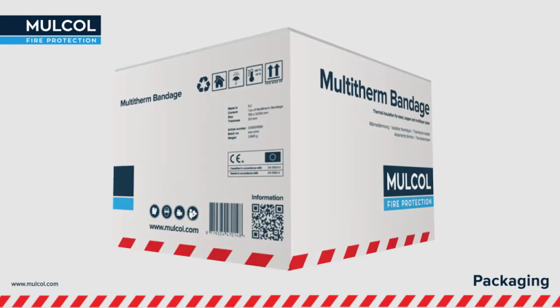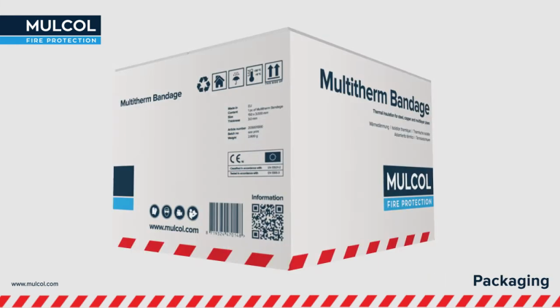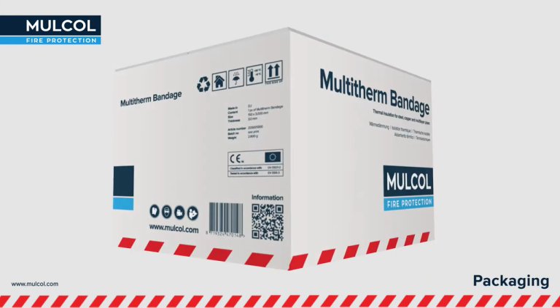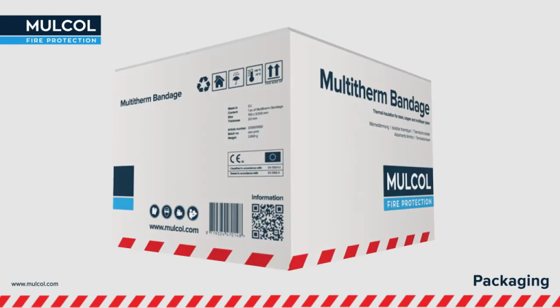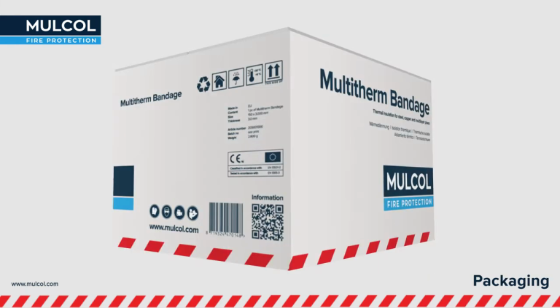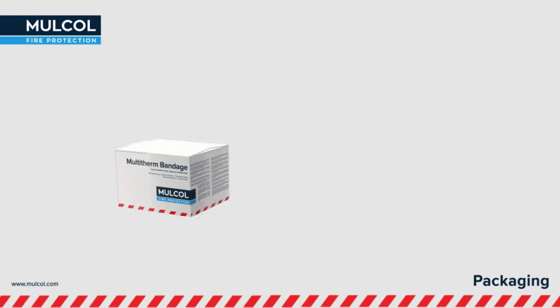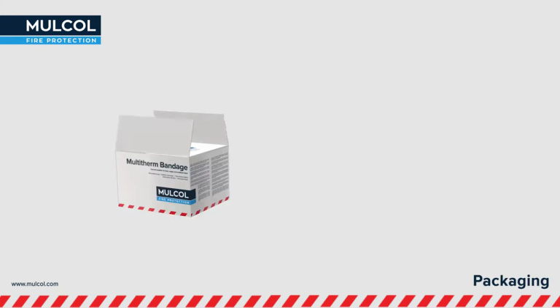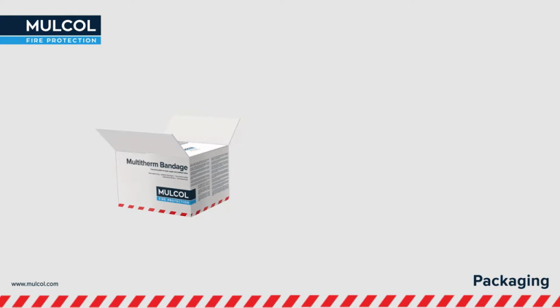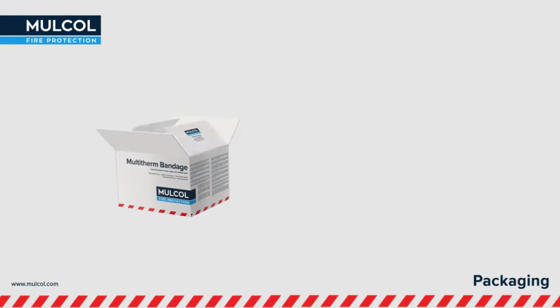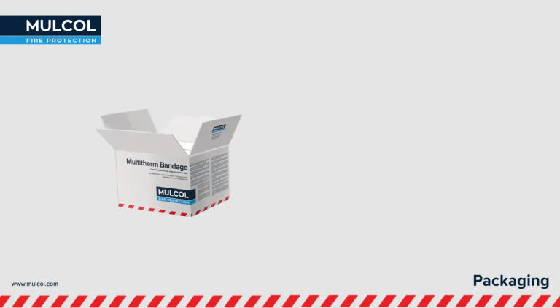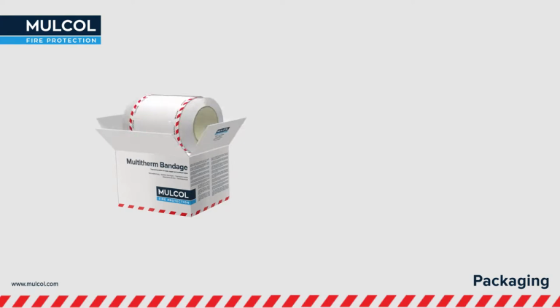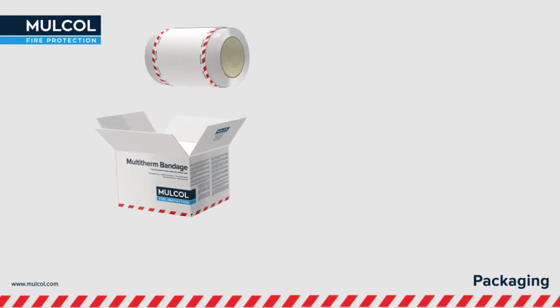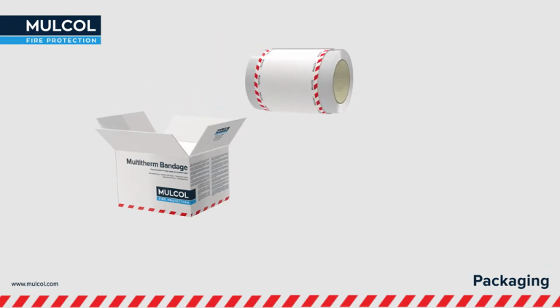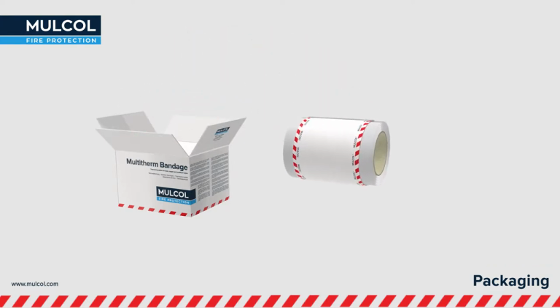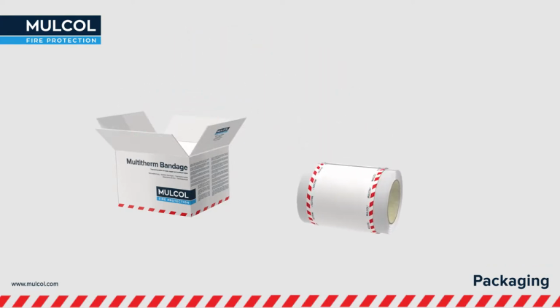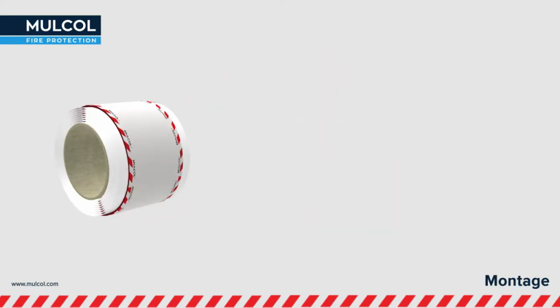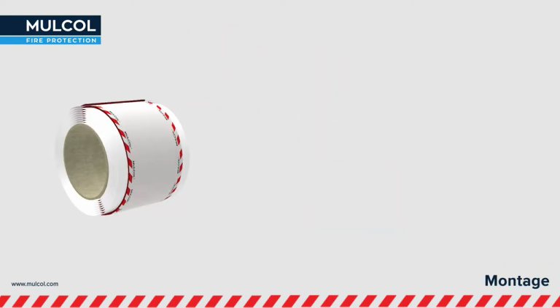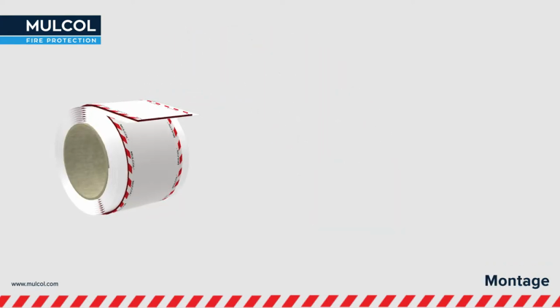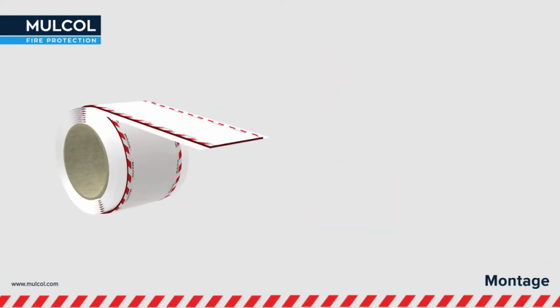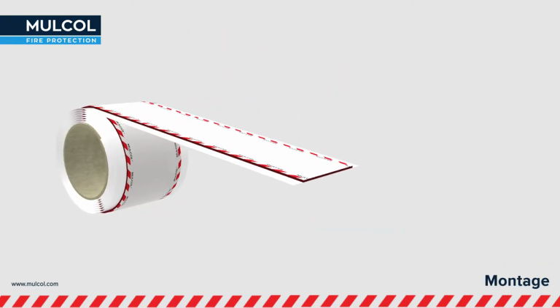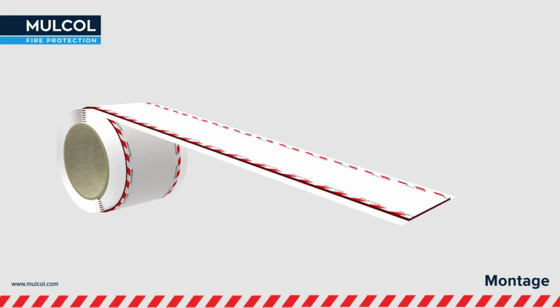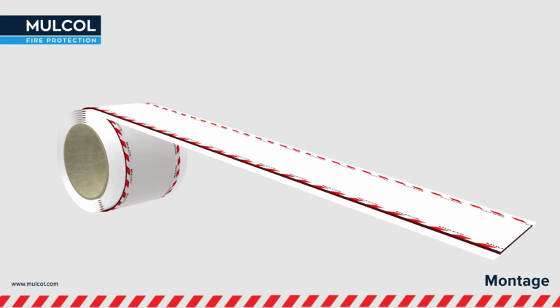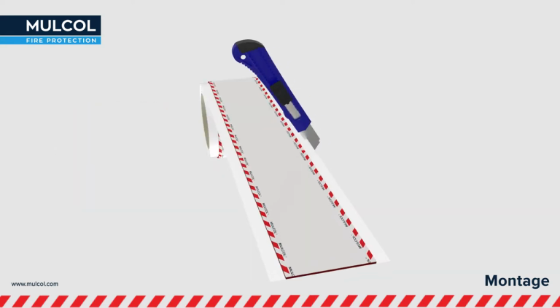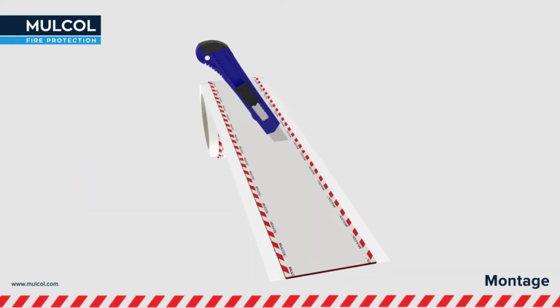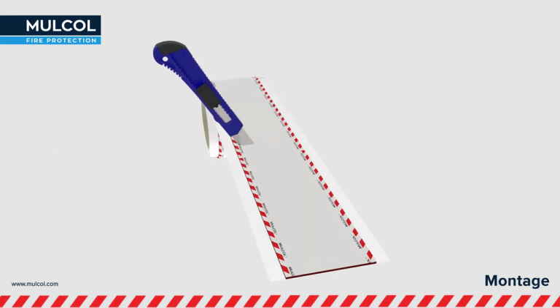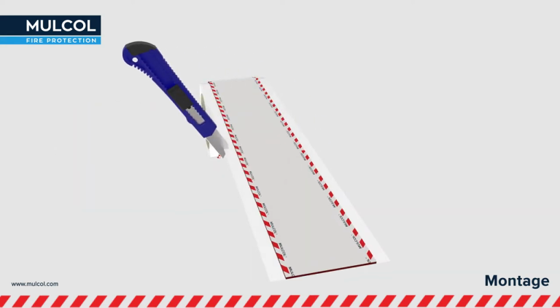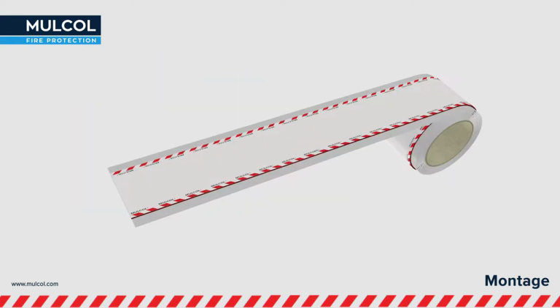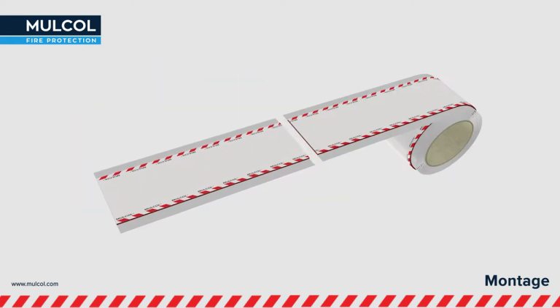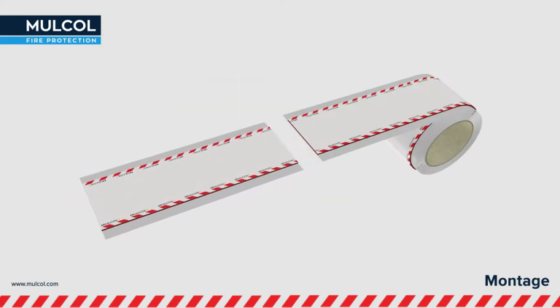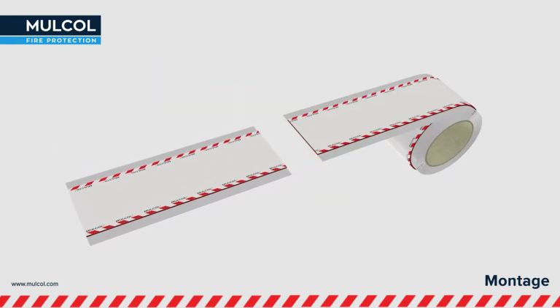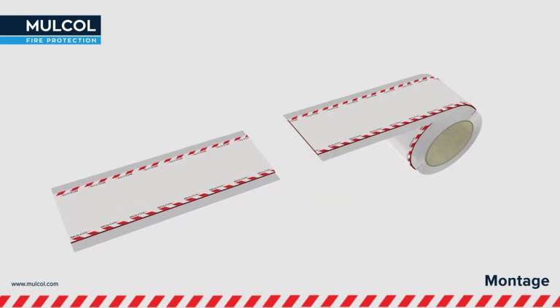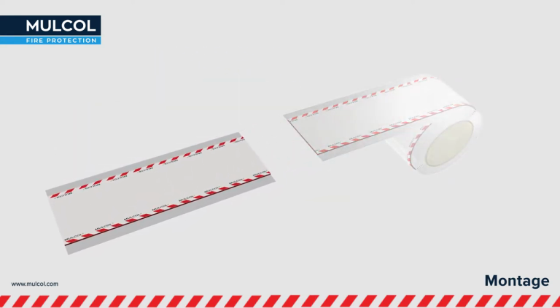Scan the QR code on the box for the installation instructions. The Multi-Therm Bandage is quick and easy to apply. Extract the roll of Multi-Therm Bandage from the box and cut it with a knife at the correct length according to the installation overview.